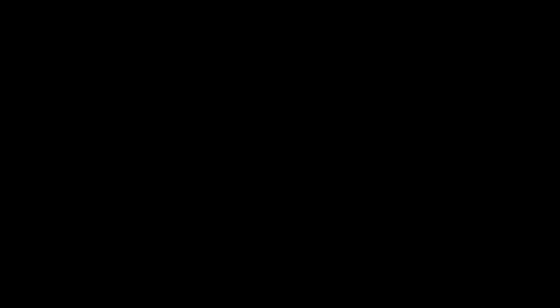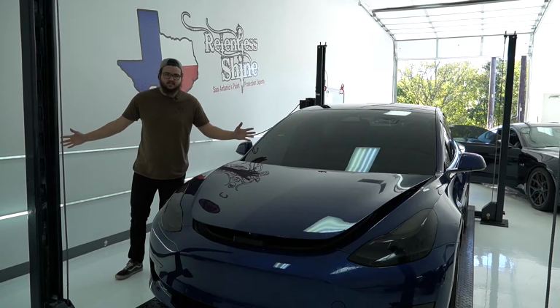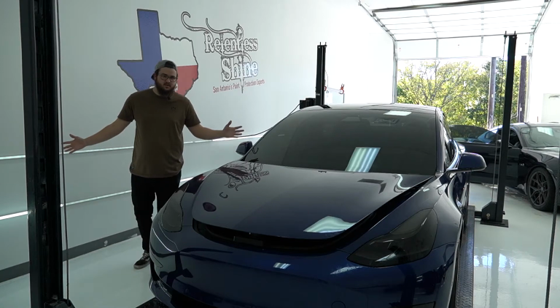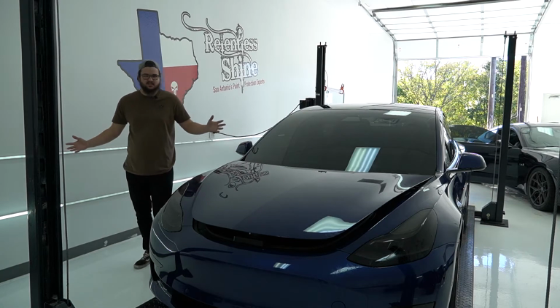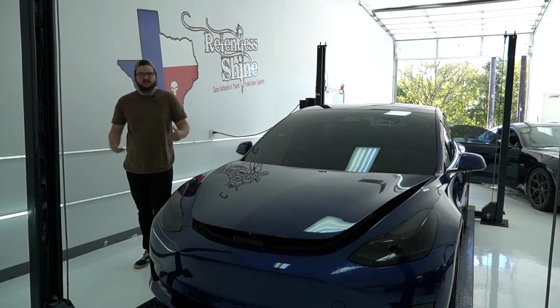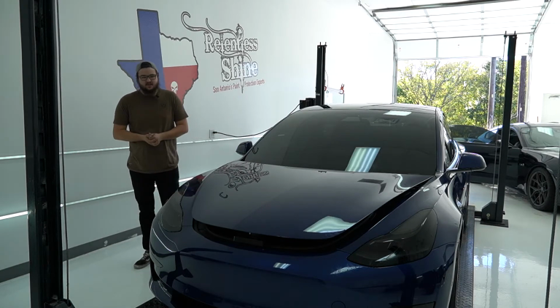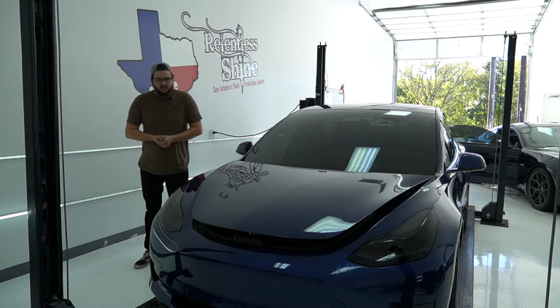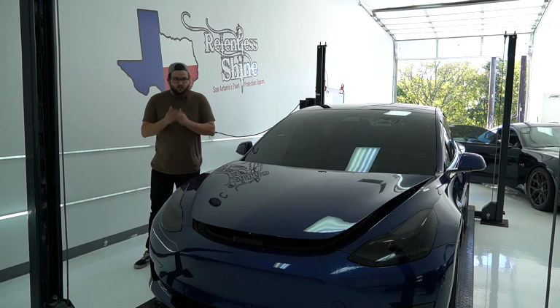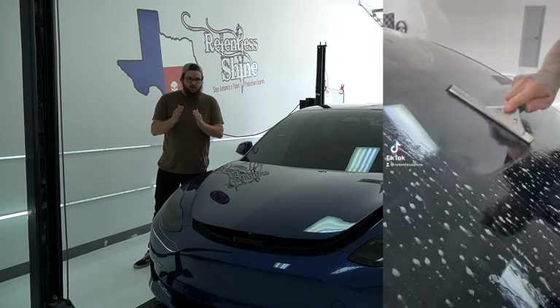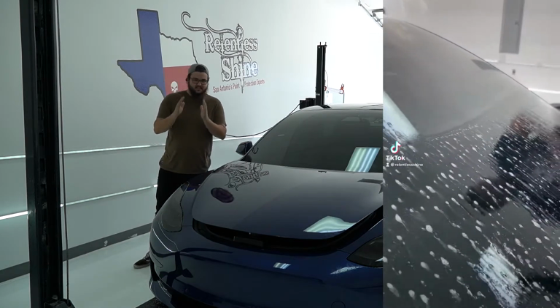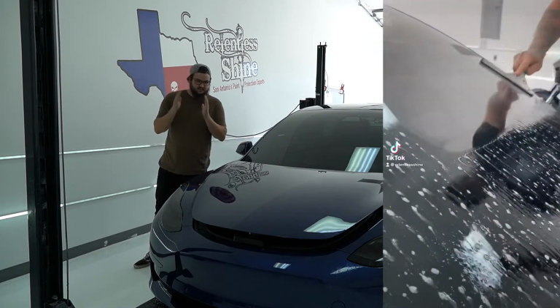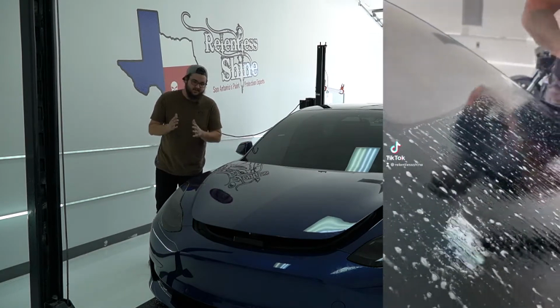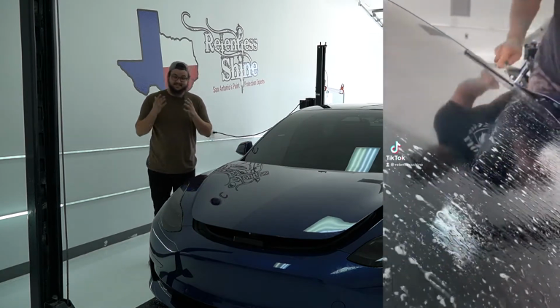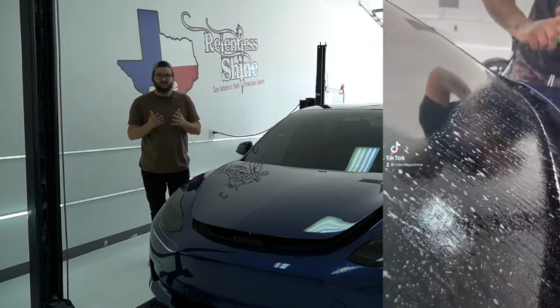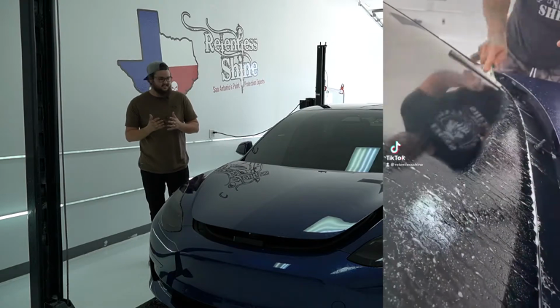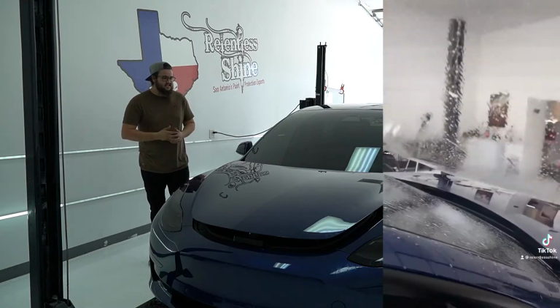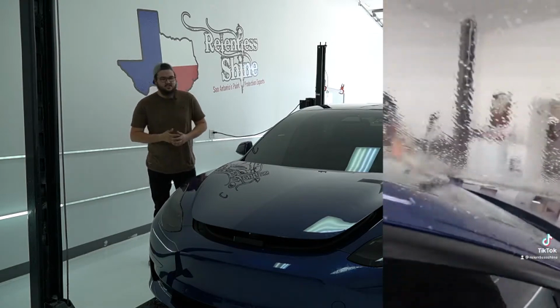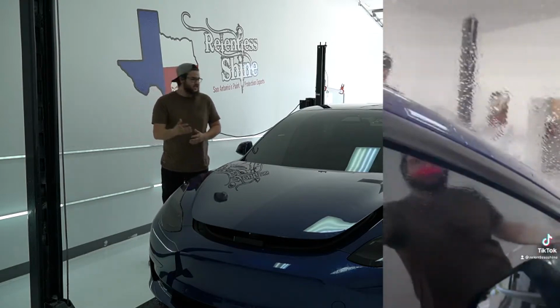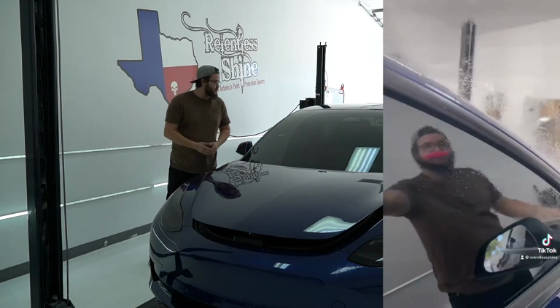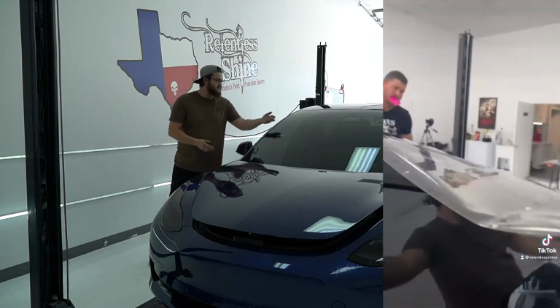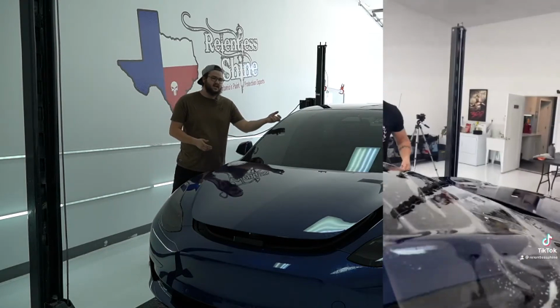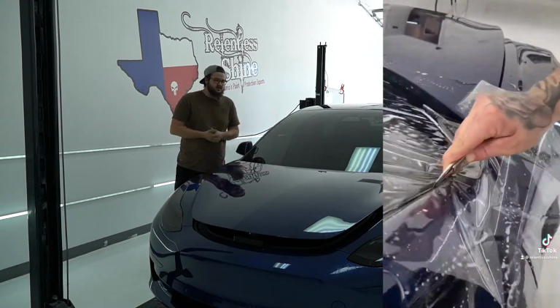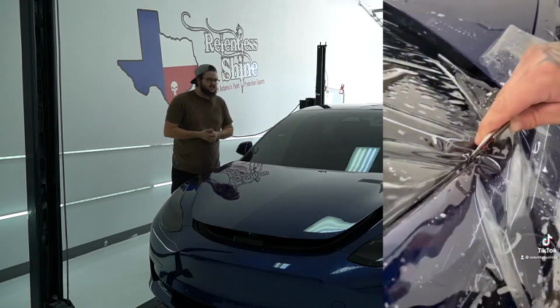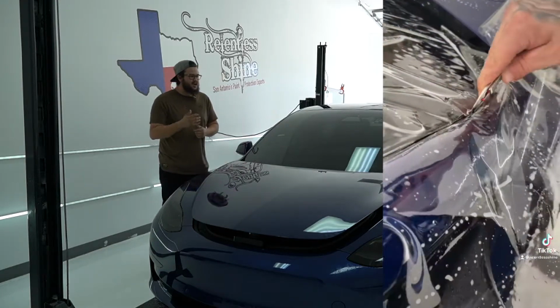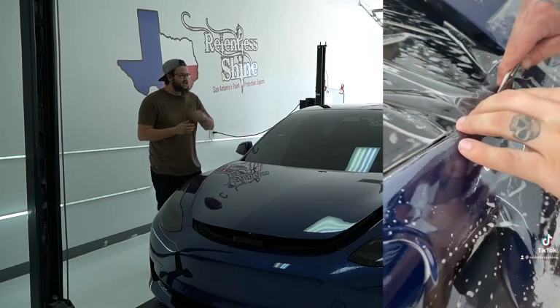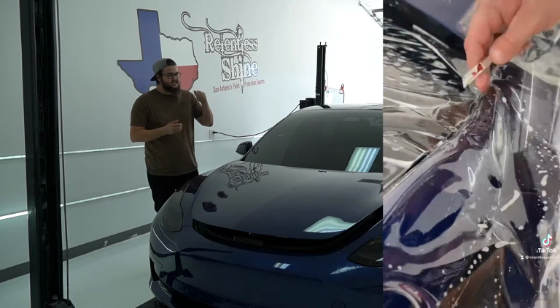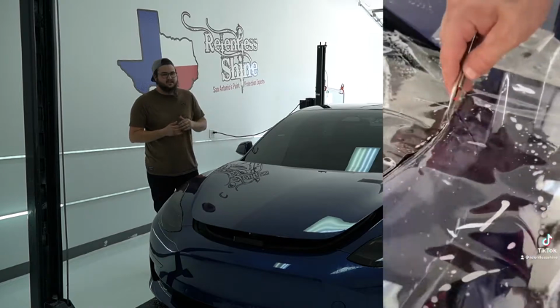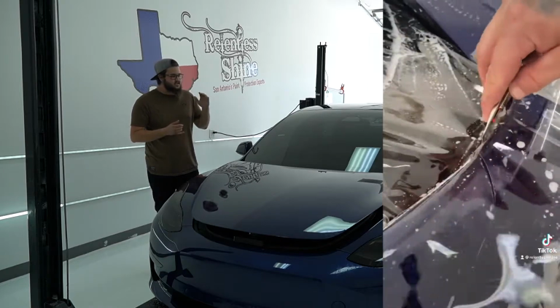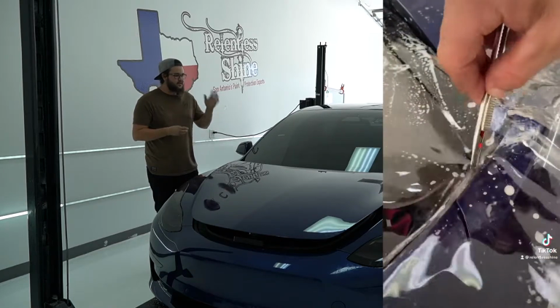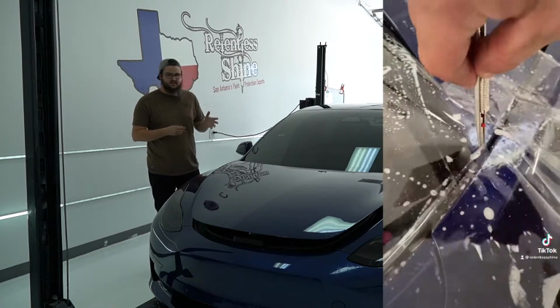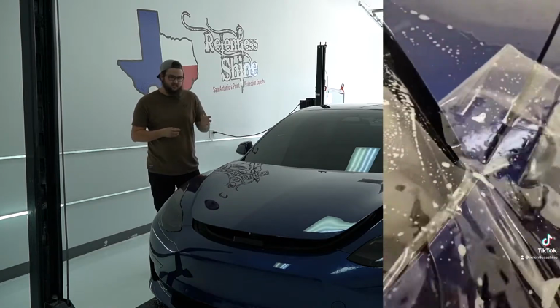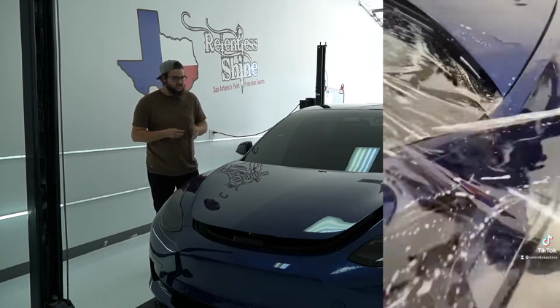Hey guys, welcome back to Relentless Shine. Today we're installing window protection film, and that is exactly what it sounds like. It's essentially paint protection film, but it's meant for glass, so we can stop cracking and chipping these $1,200, $1,500 windshields.